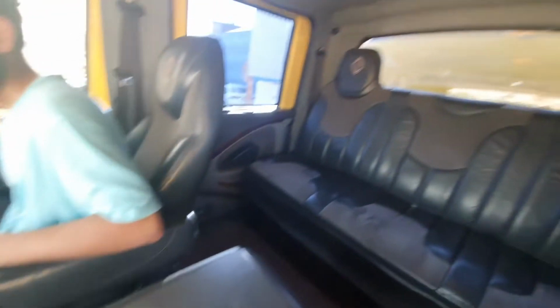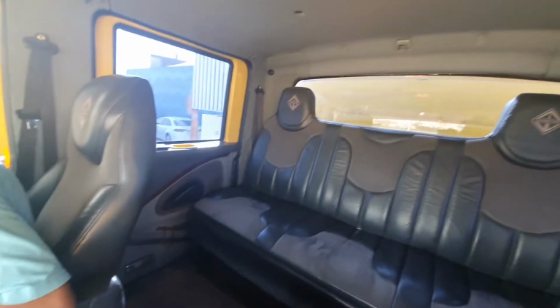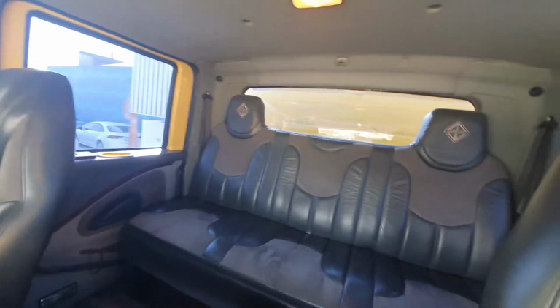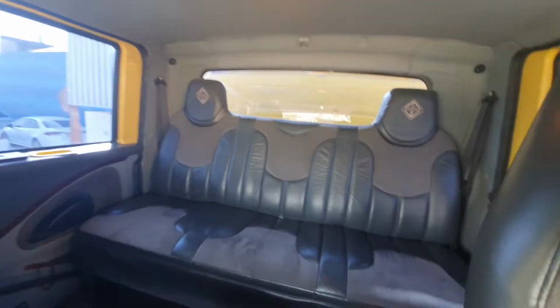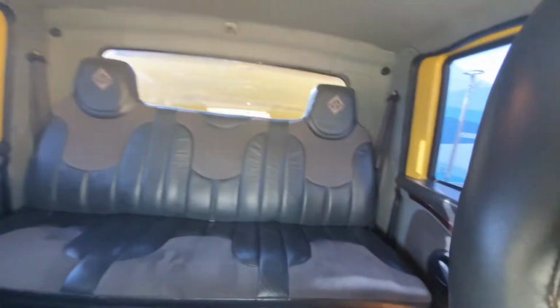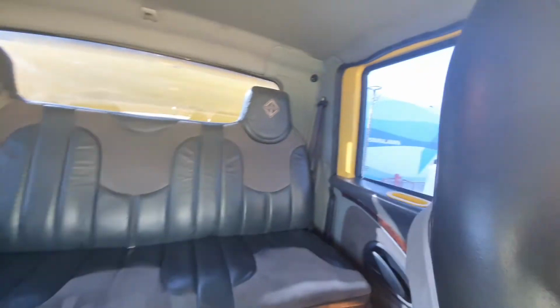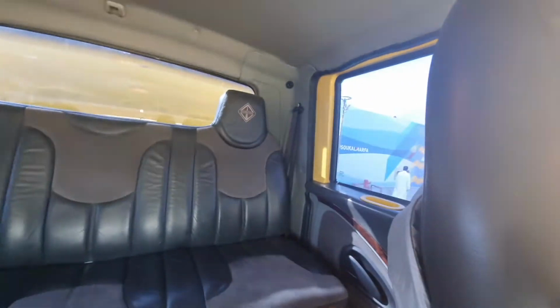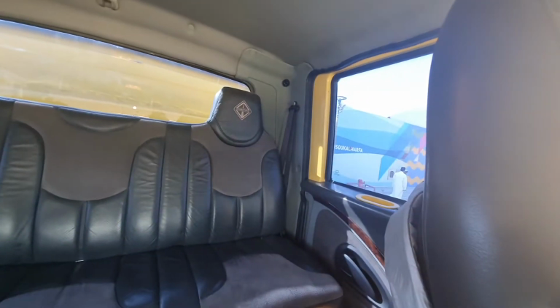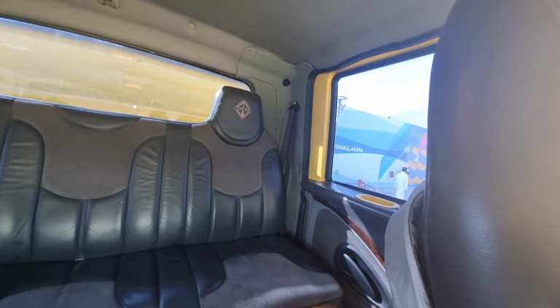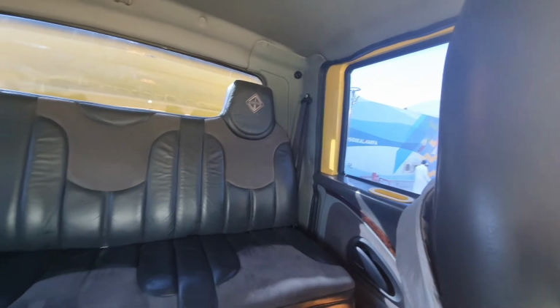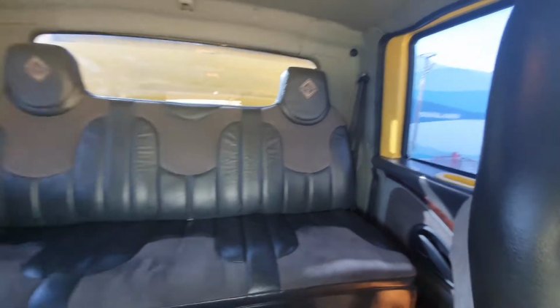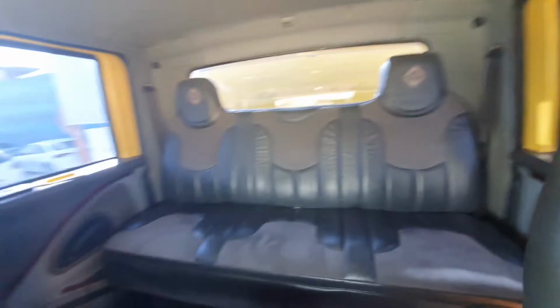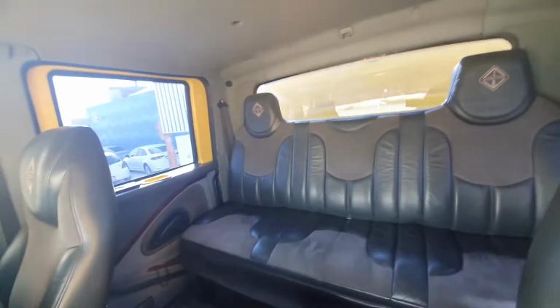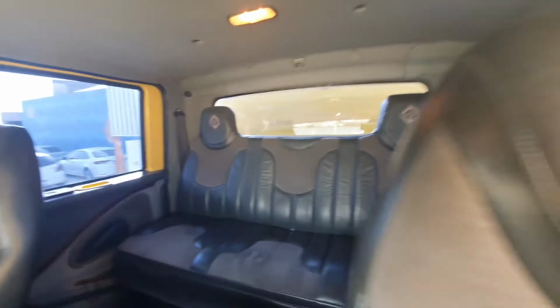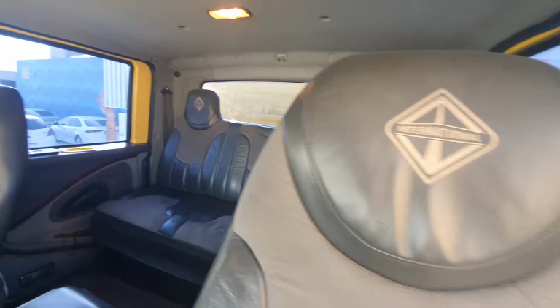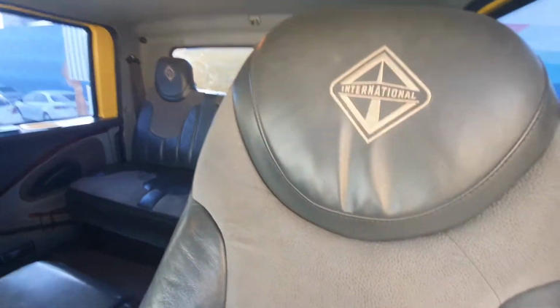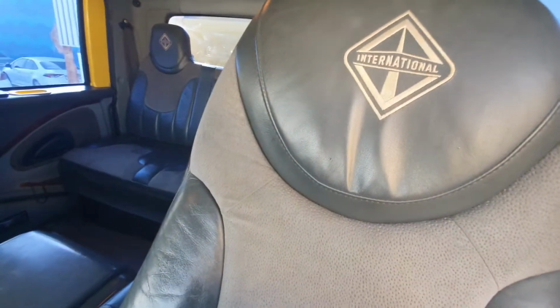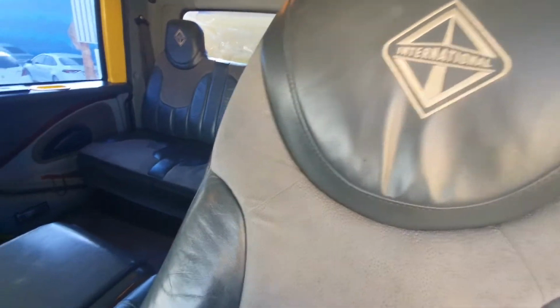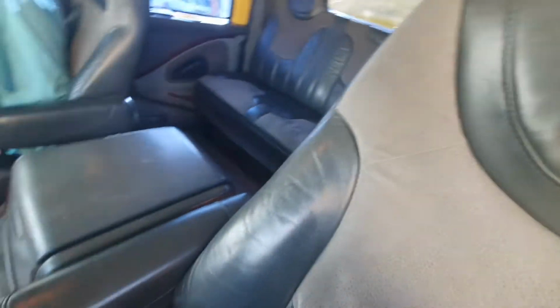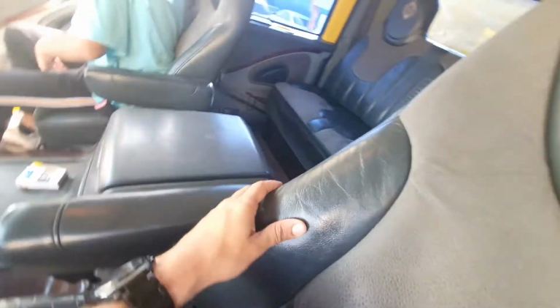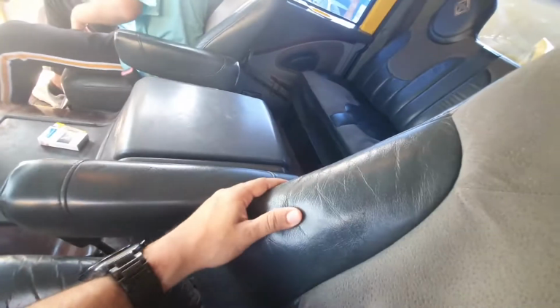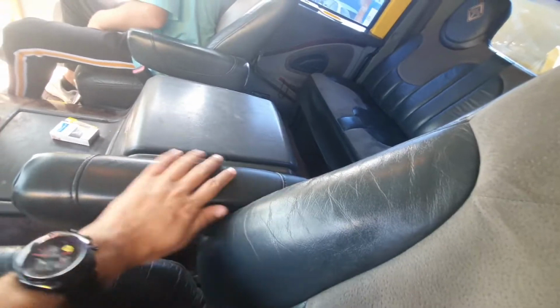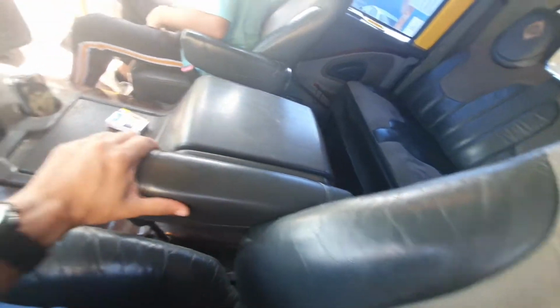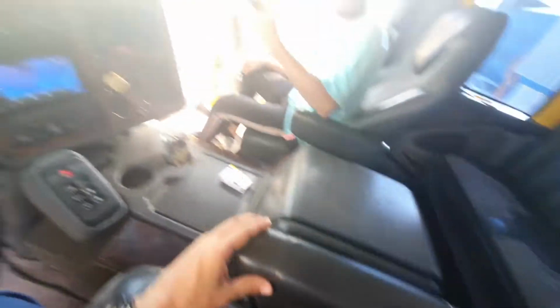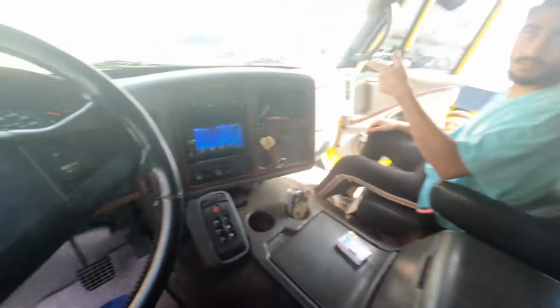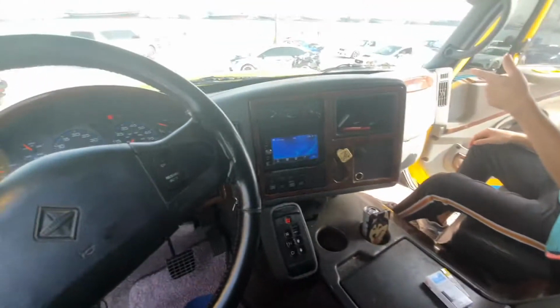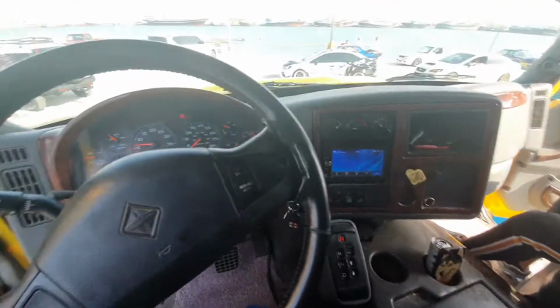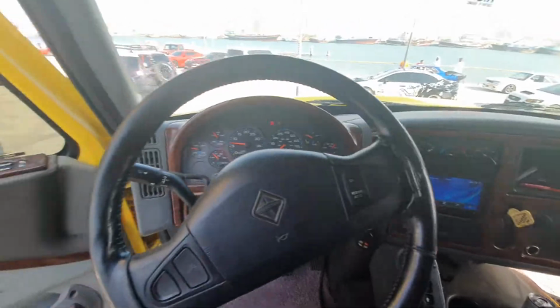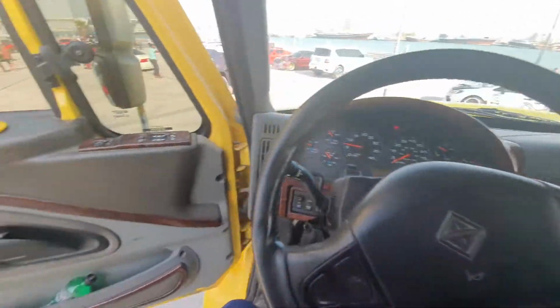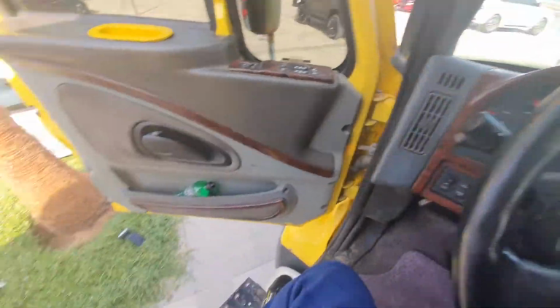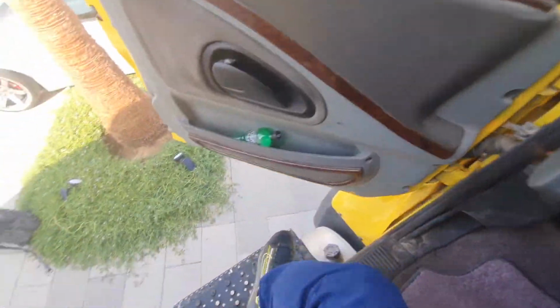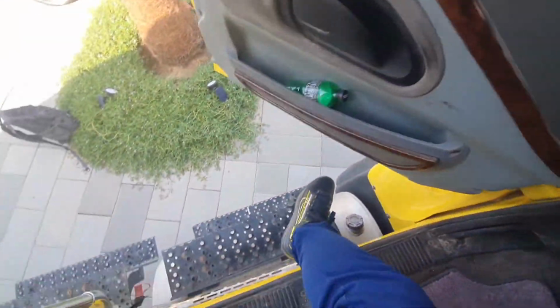If you look at the seats at the back, you have a lot of space — so much head space, so much leg space, it's insane. The seats are also nice, there's a little bit of leather here, some on the armrest as well. But of course the real thing about the truck is the exterior.